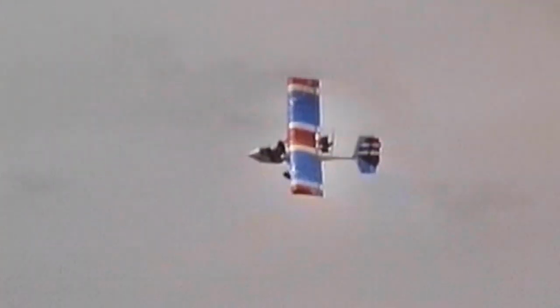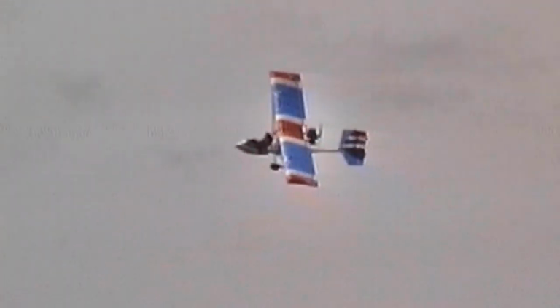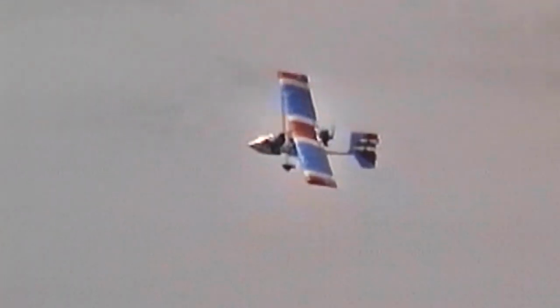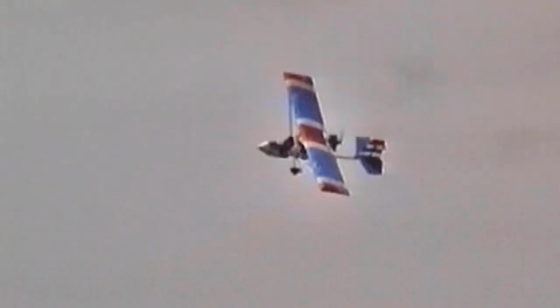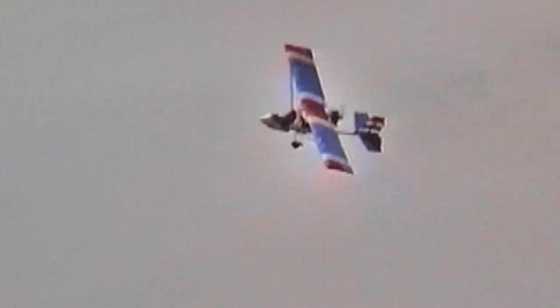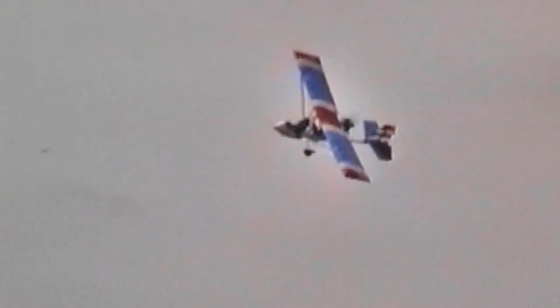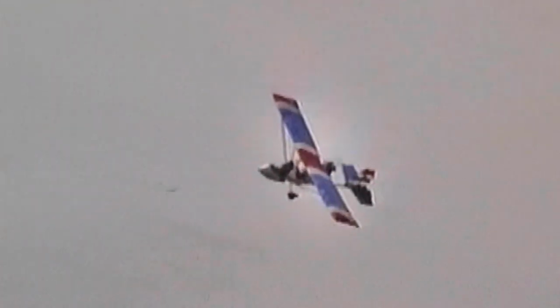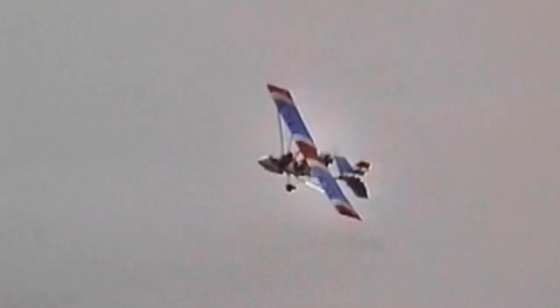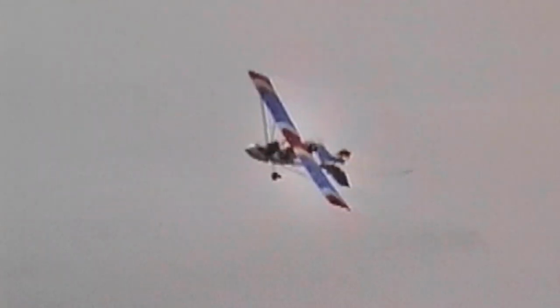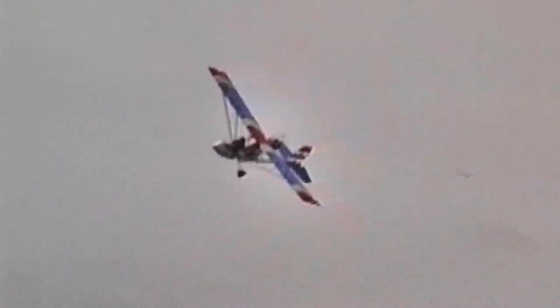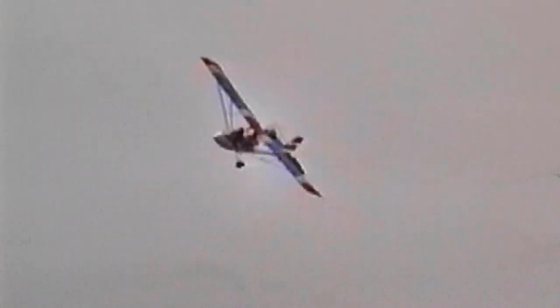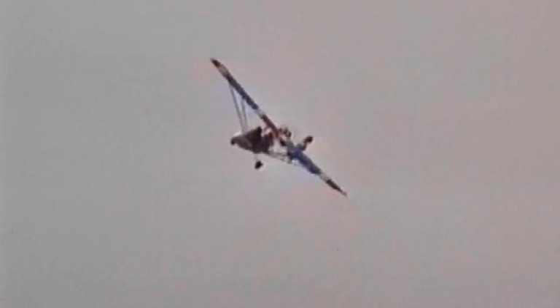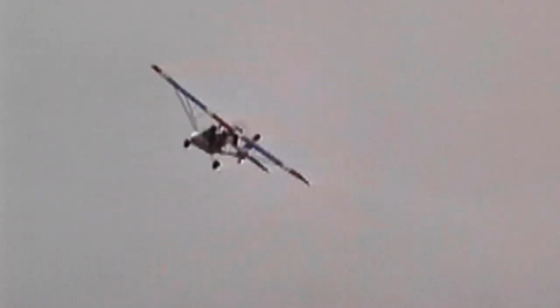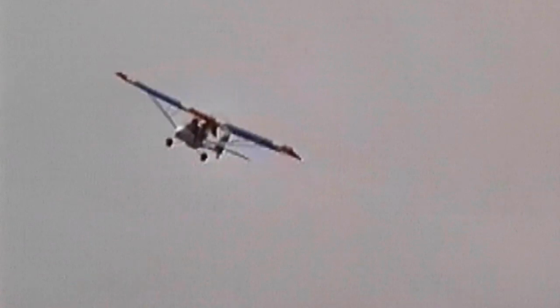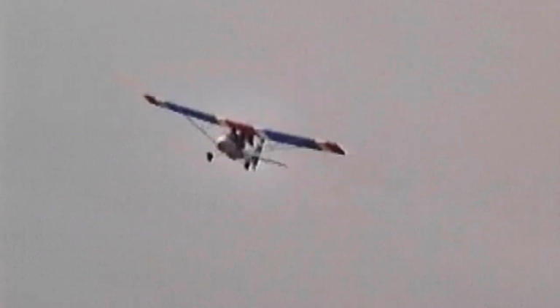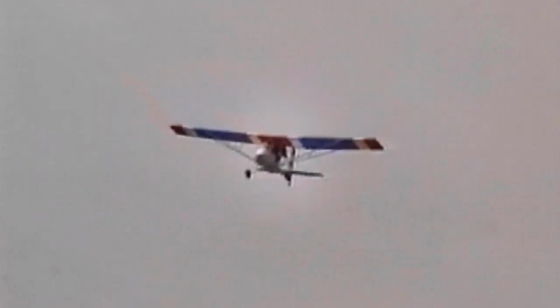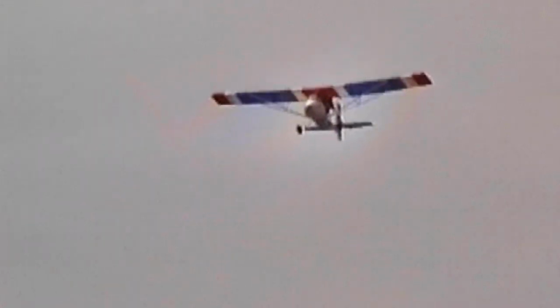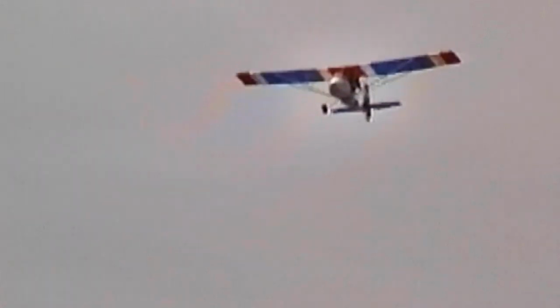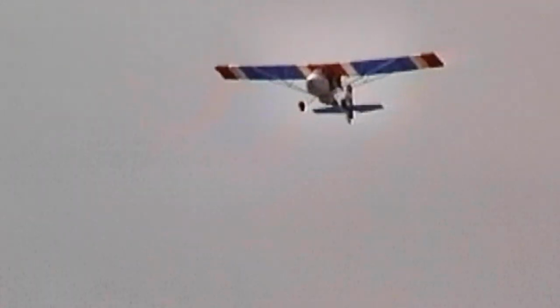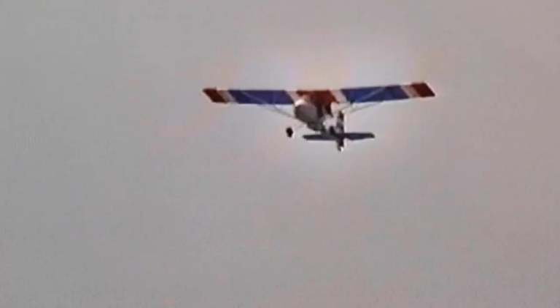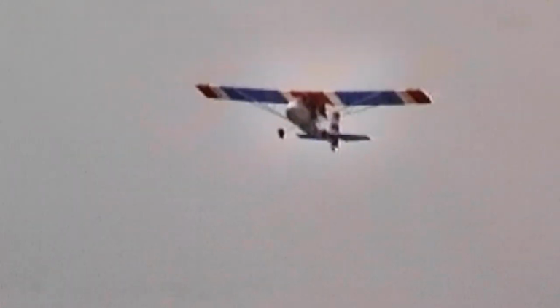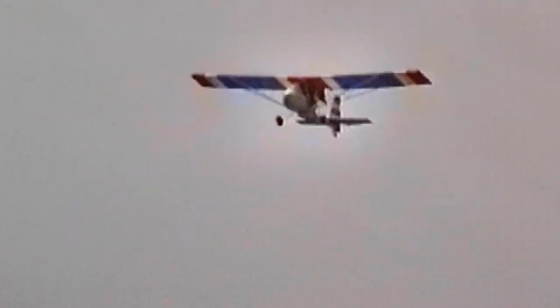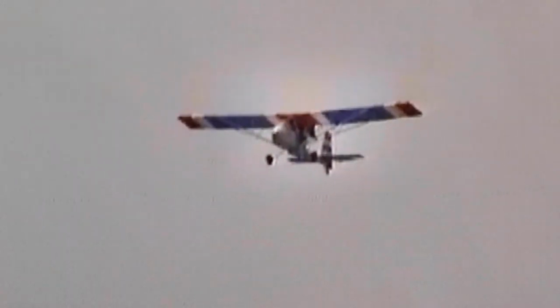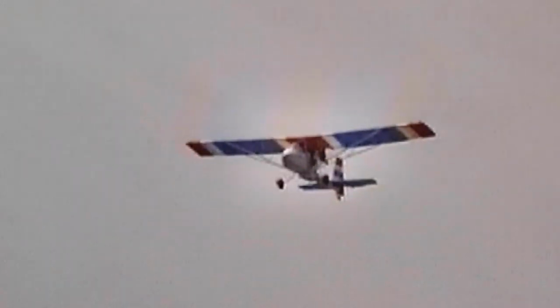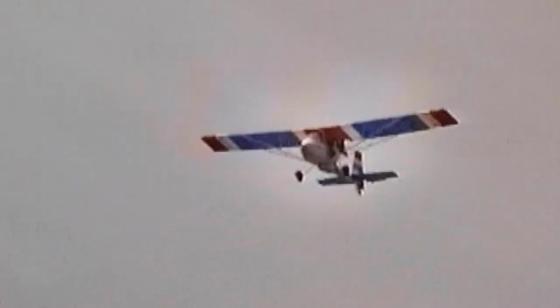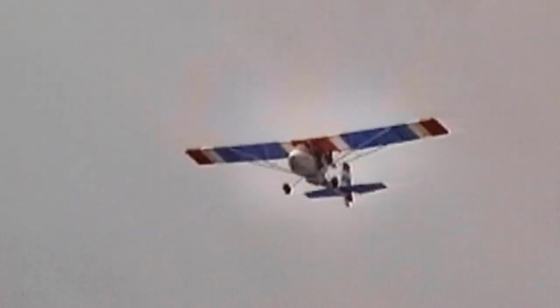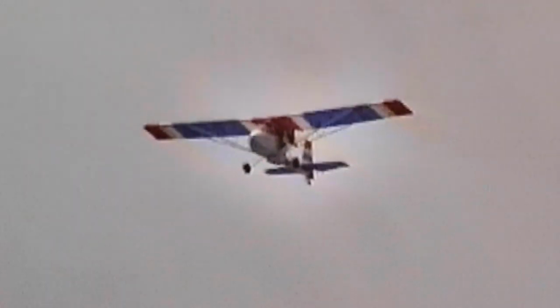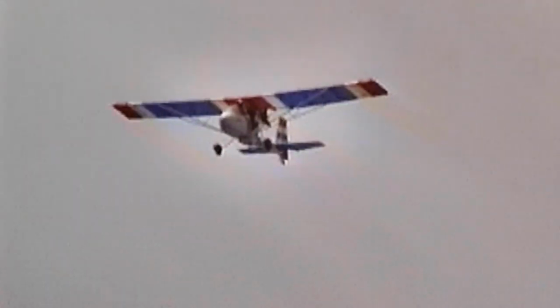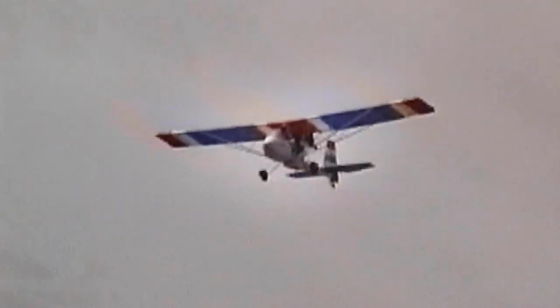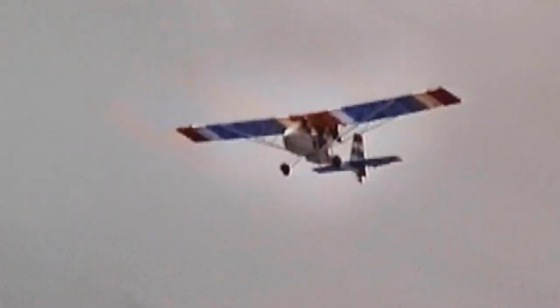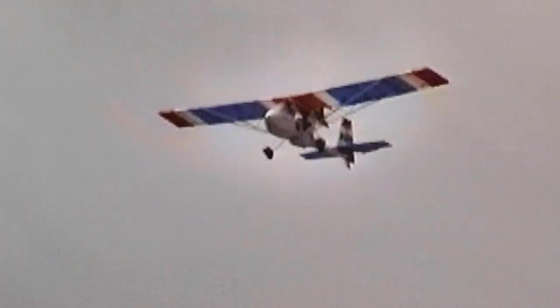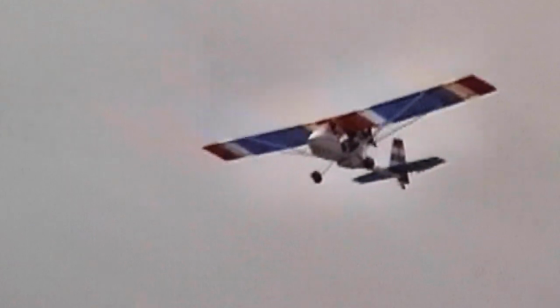The SV Drifter, certified in Australia, will no doubt soon be certified over here as well. It's slow to stall, very easy to fly, and they offer a wonderful range of colors. Very rugged in construction.